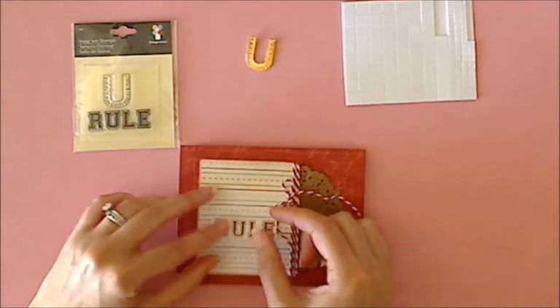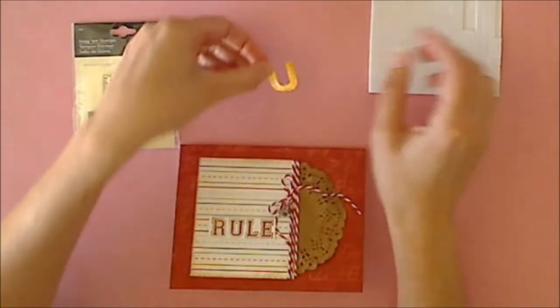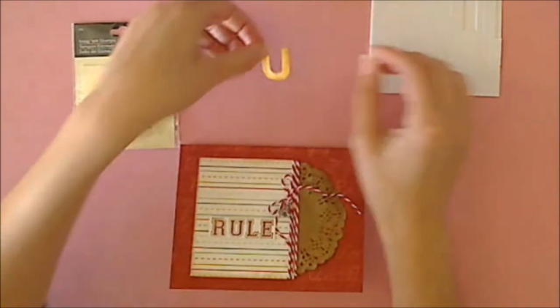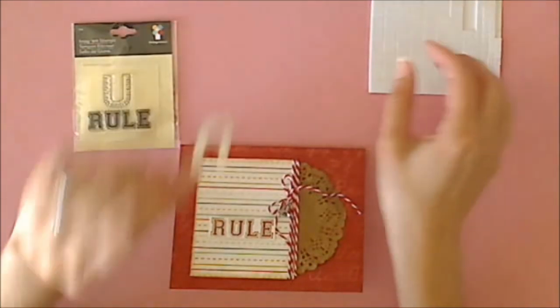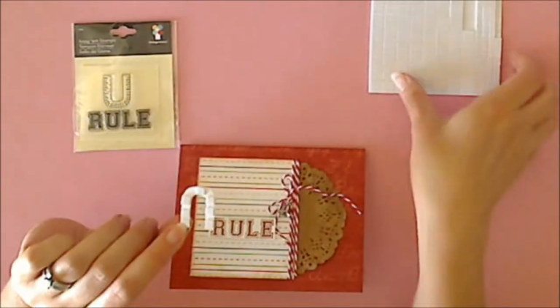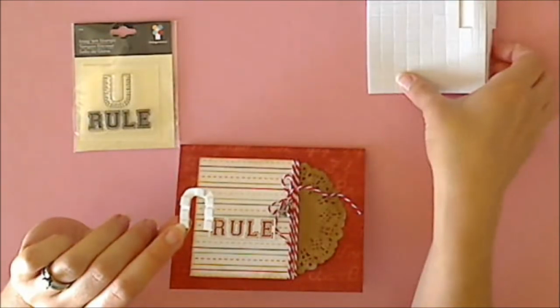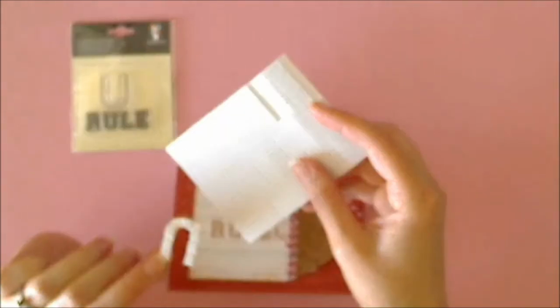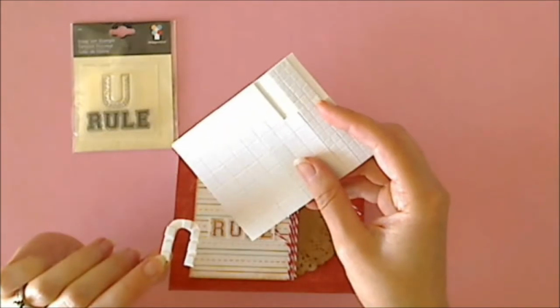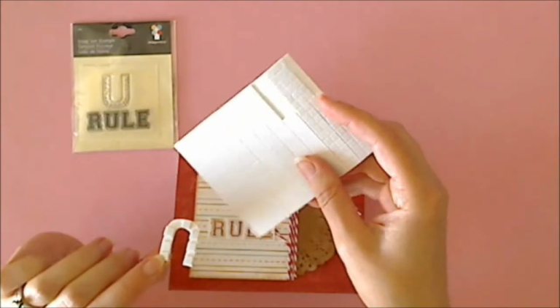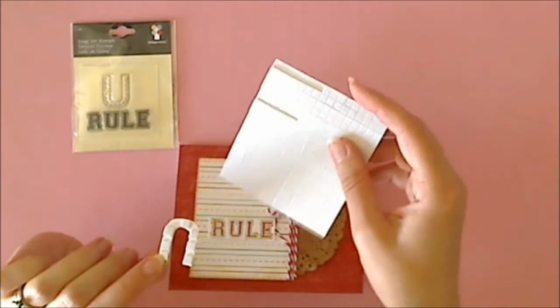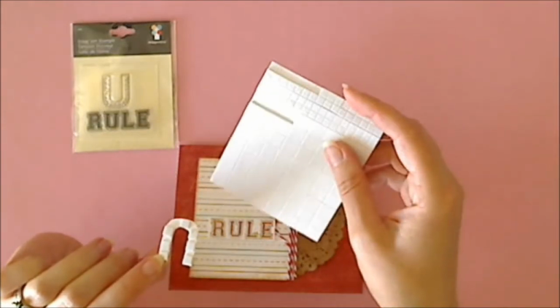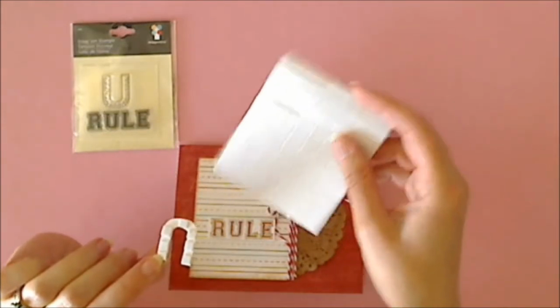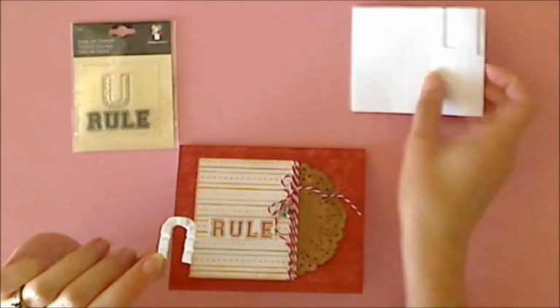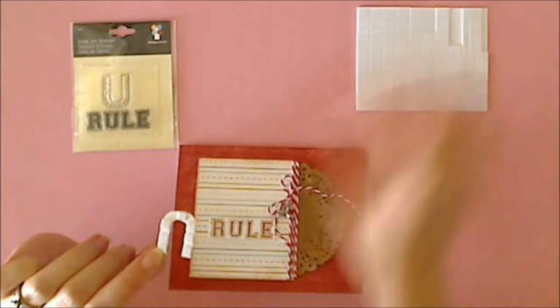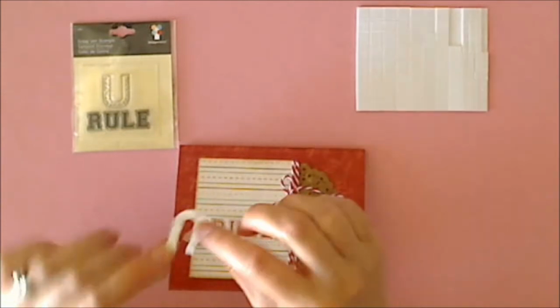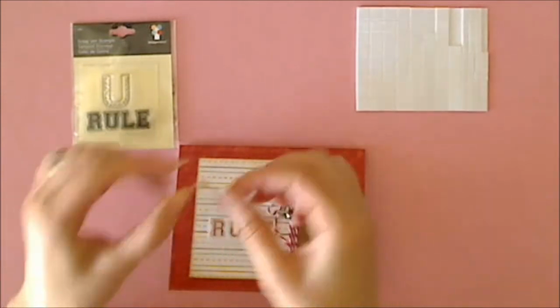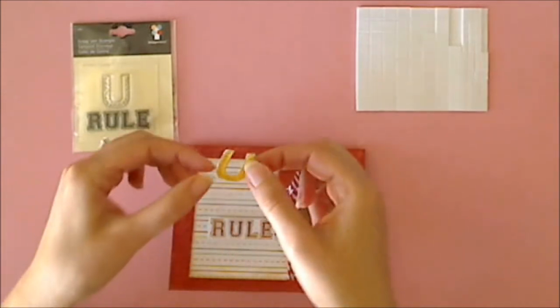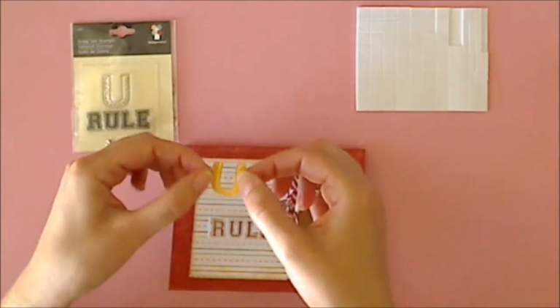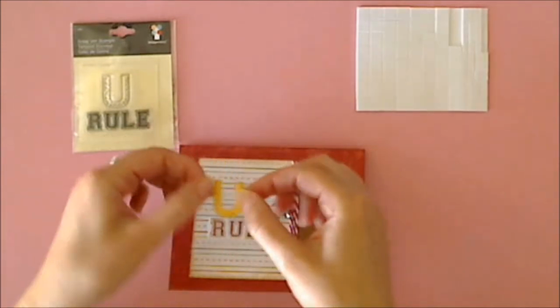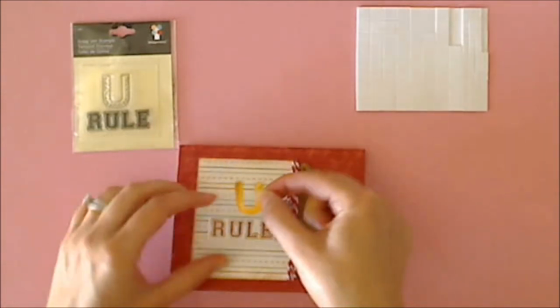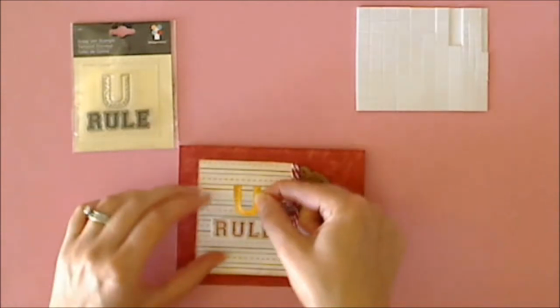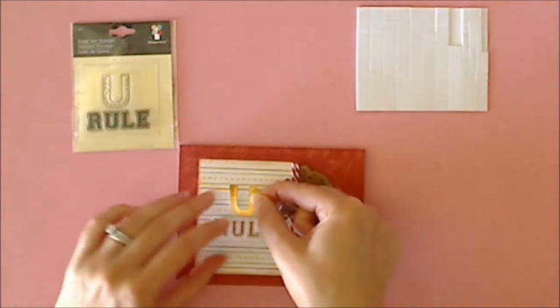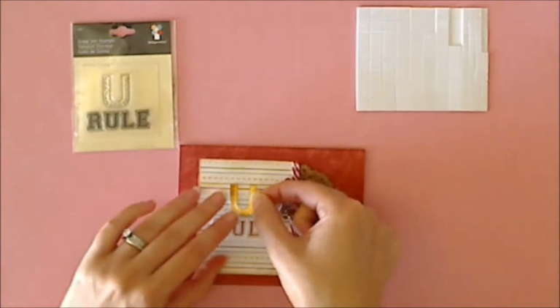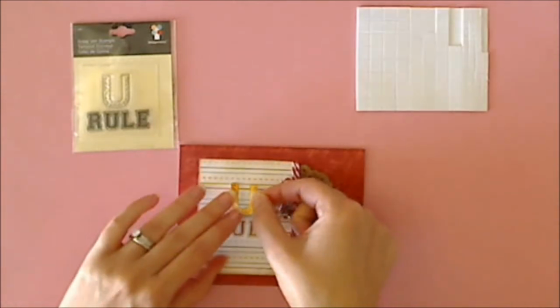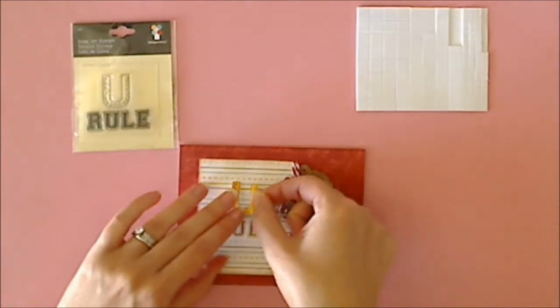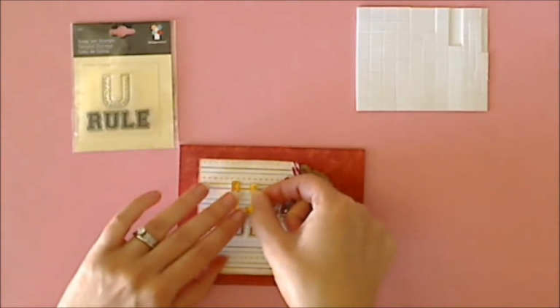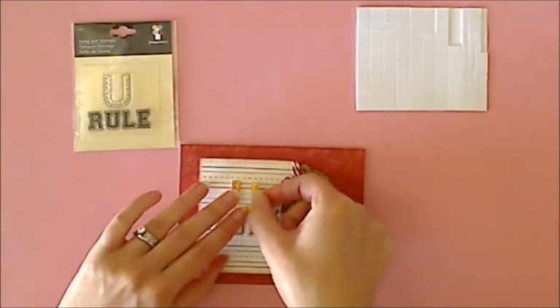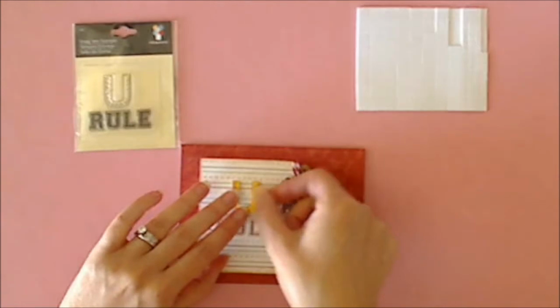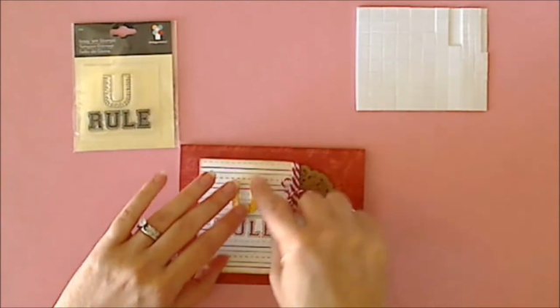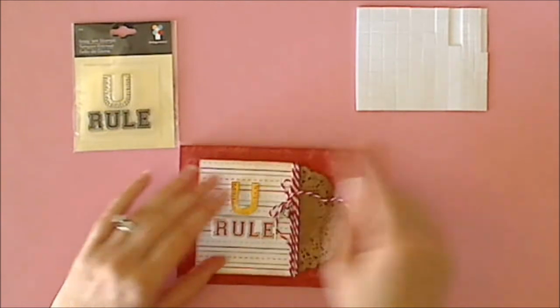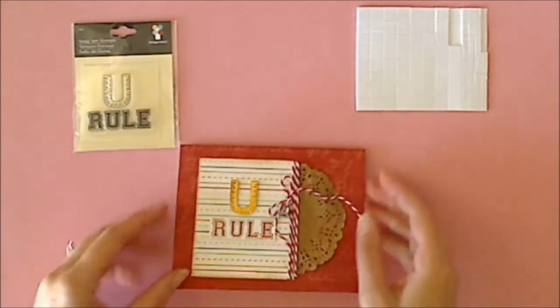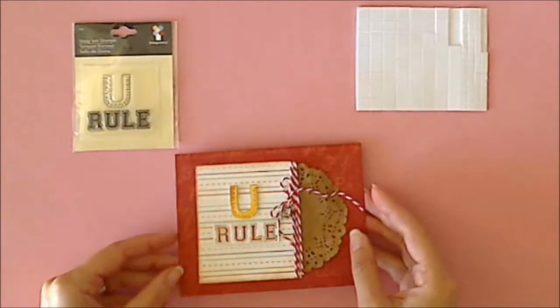And then for the little U, the smallest size adhesive is the perfect fit — I didn't need to trim it or anything. And now I just need to add that right to my card and I'm finished.